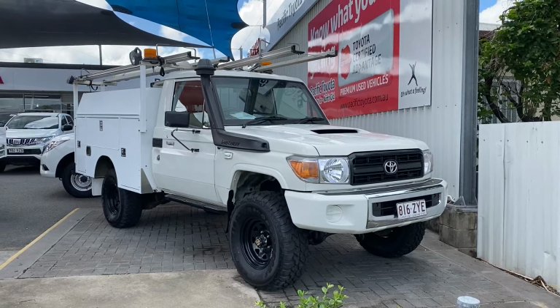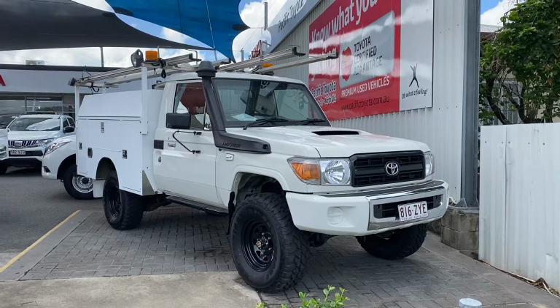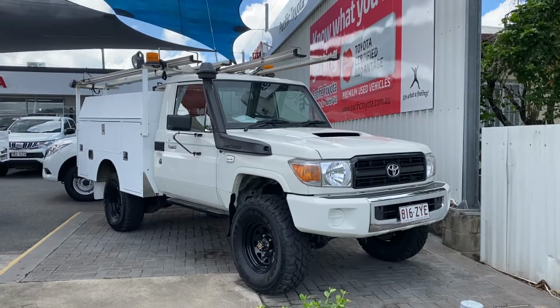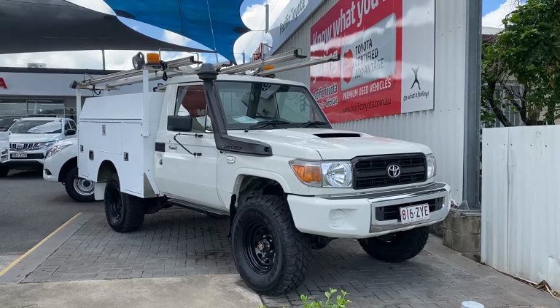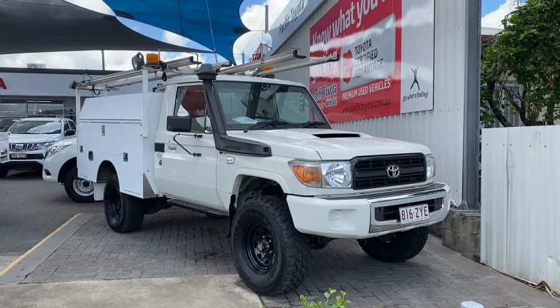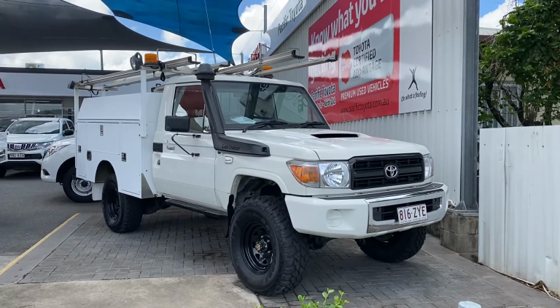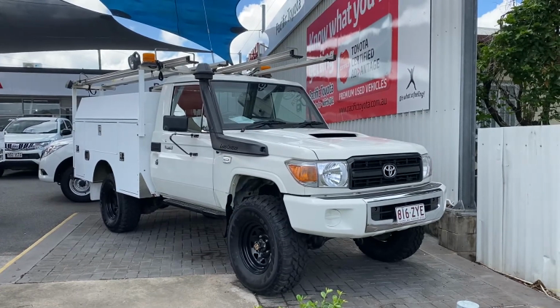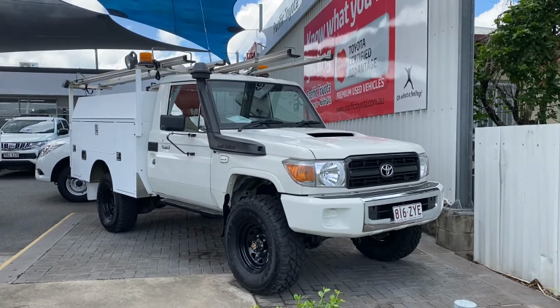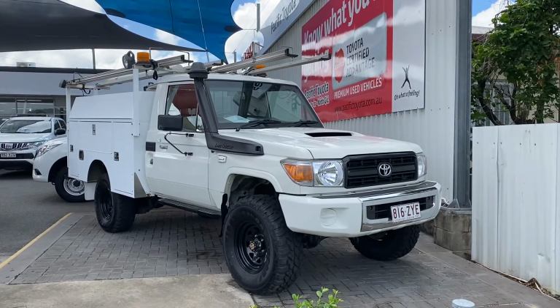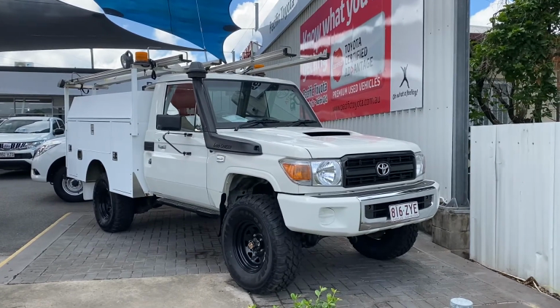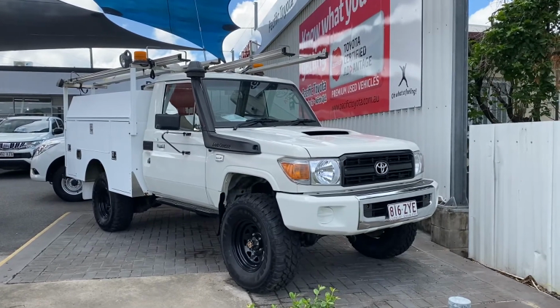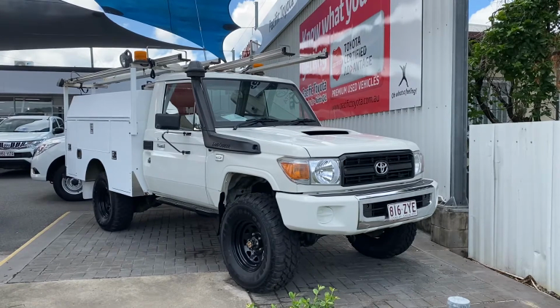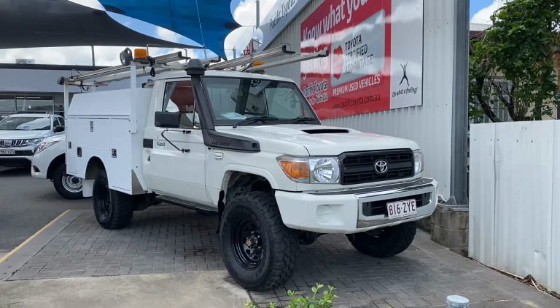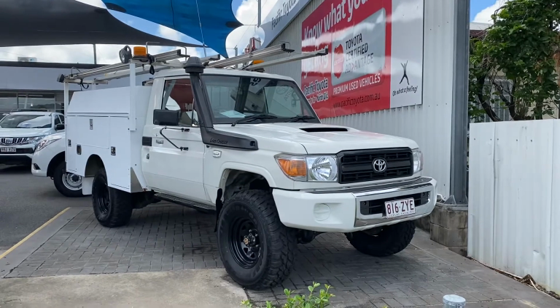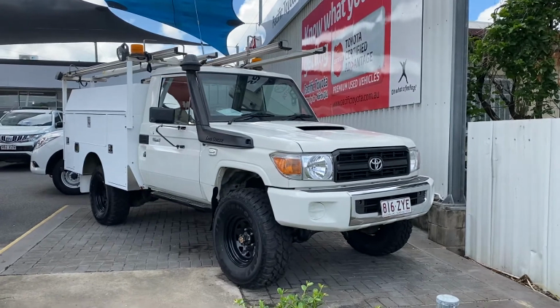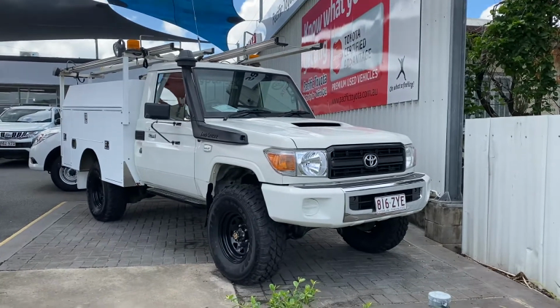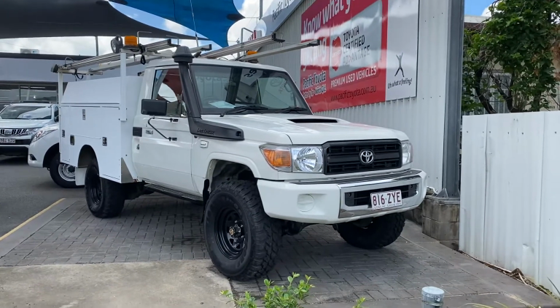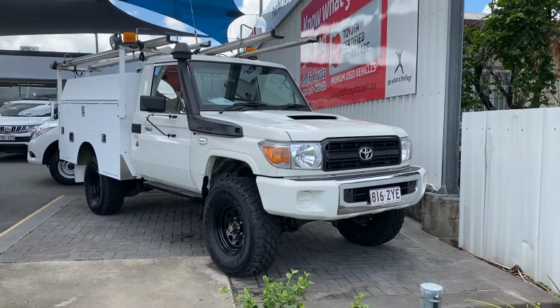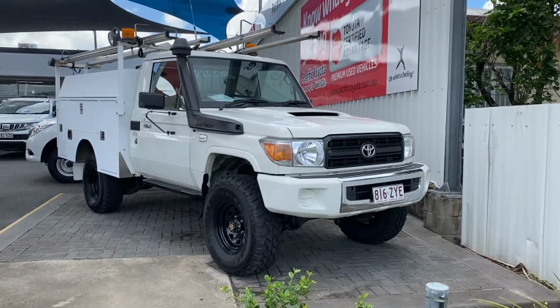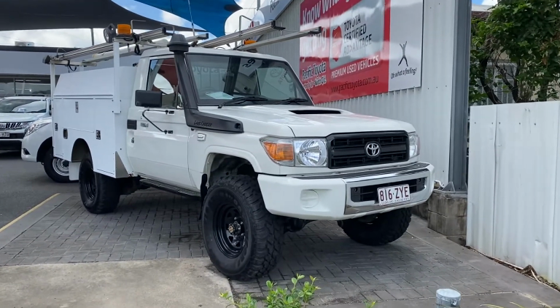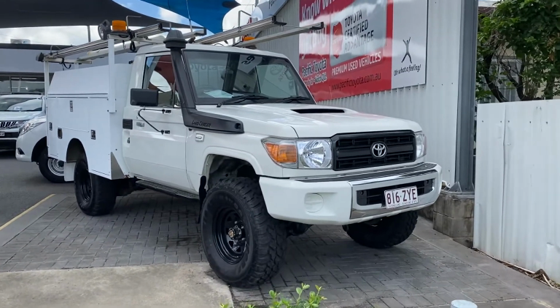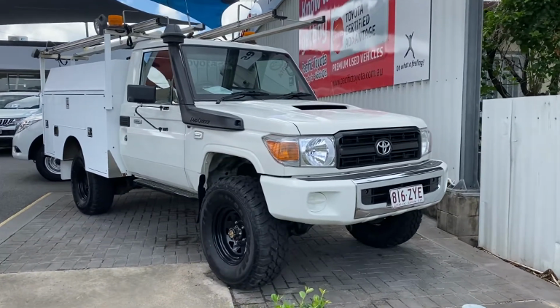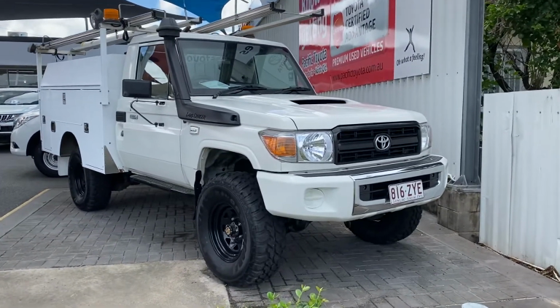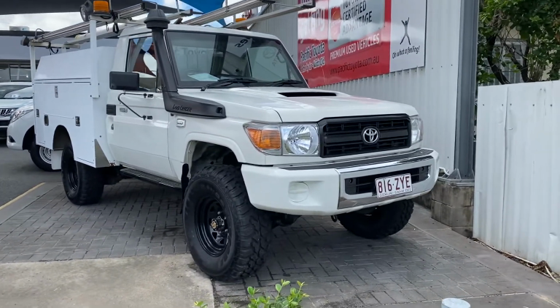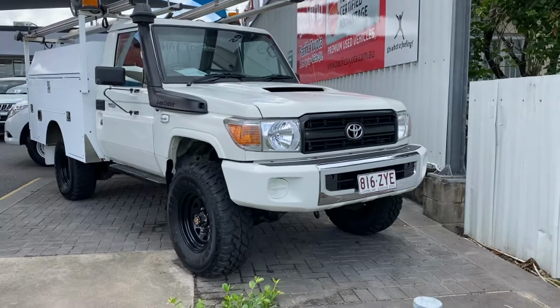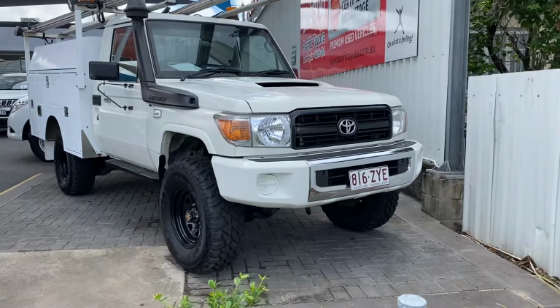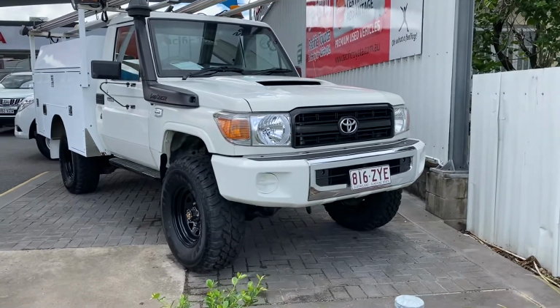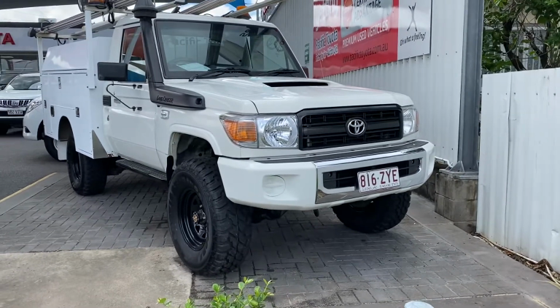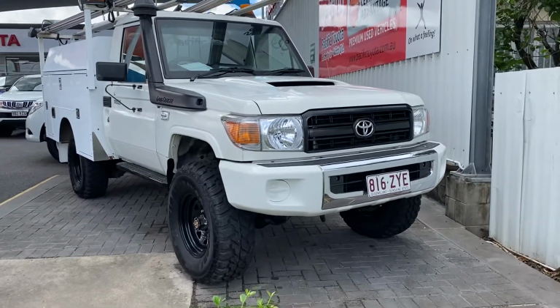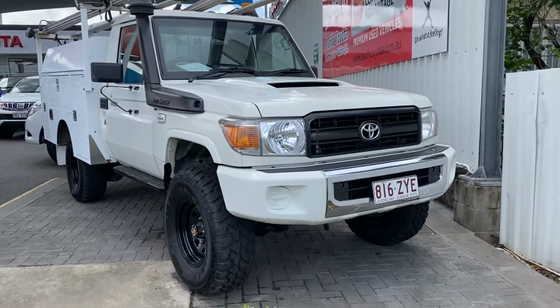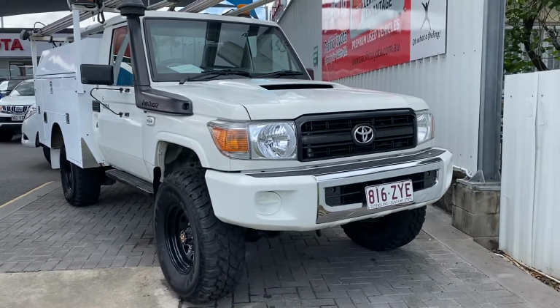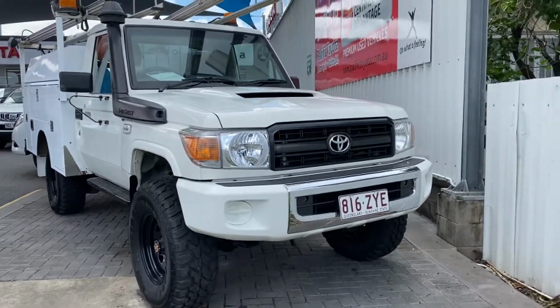Good morning and welcome to your virtual tour on the Land Cruiser Workmate that you inquired on. This virtual tour I'll be going through all the interior and exterior of this car, pointing out any scuff marks or any marks that need to be known at the first point of sale.